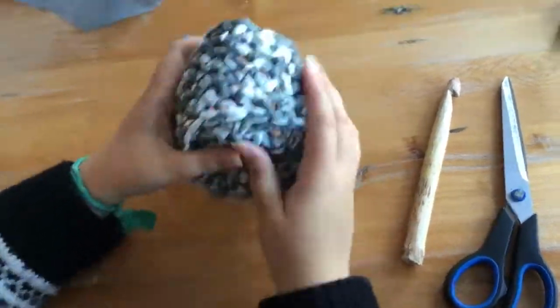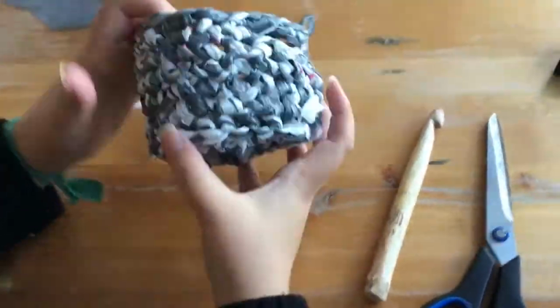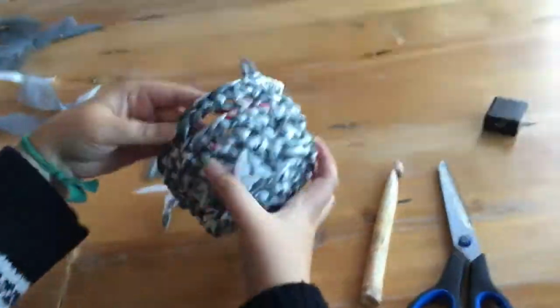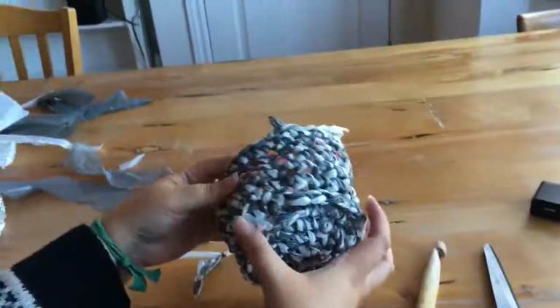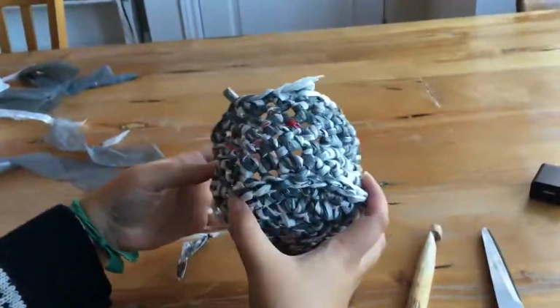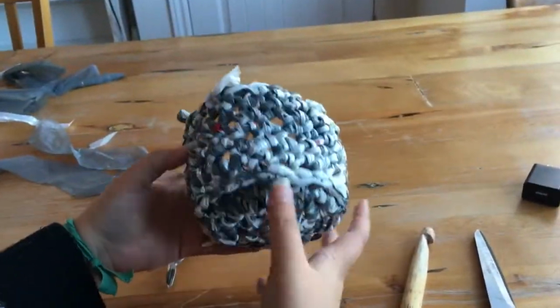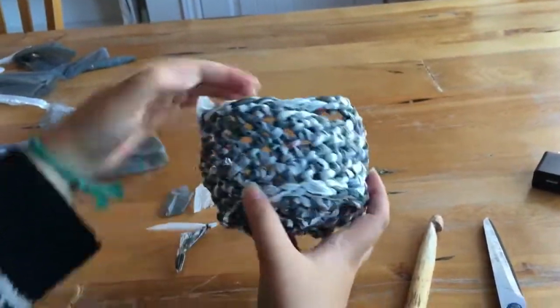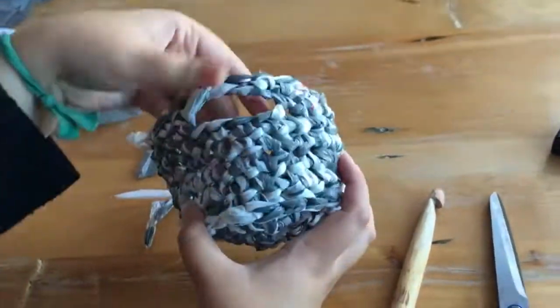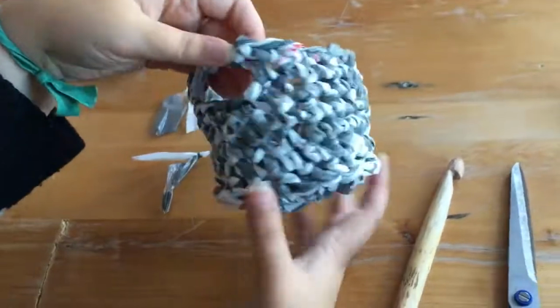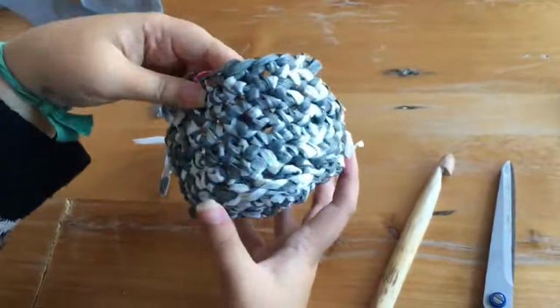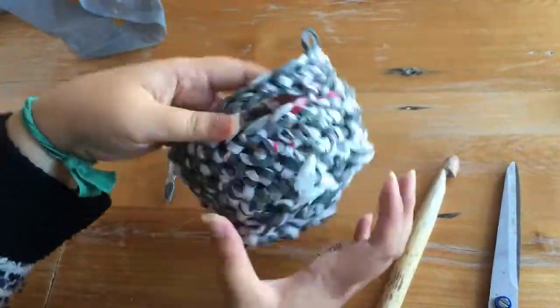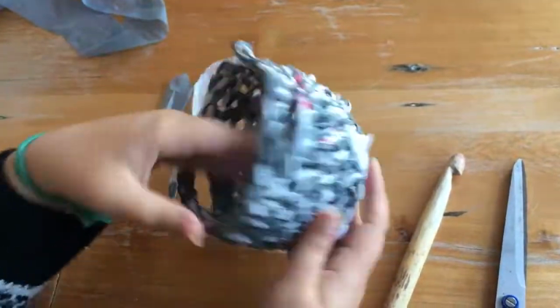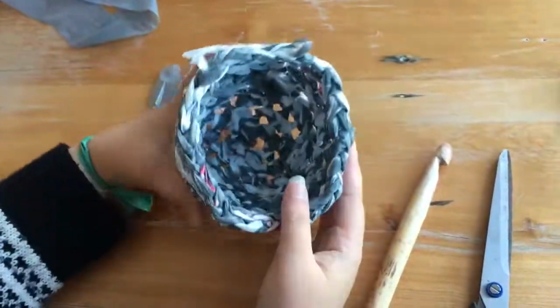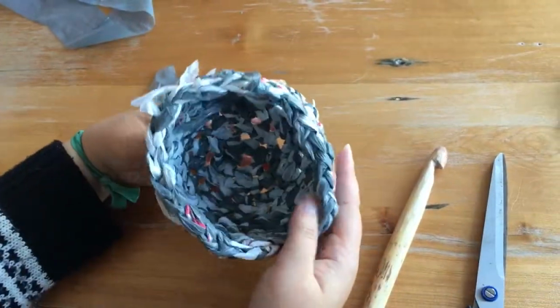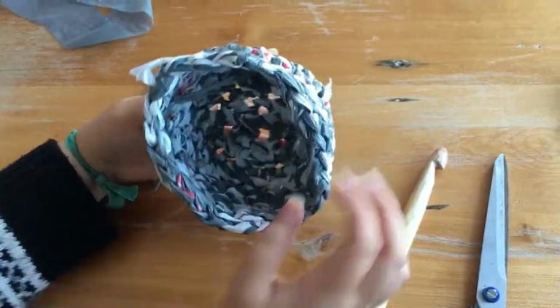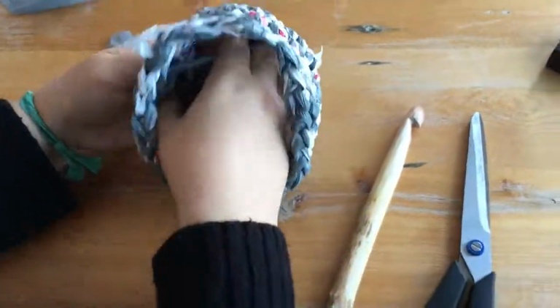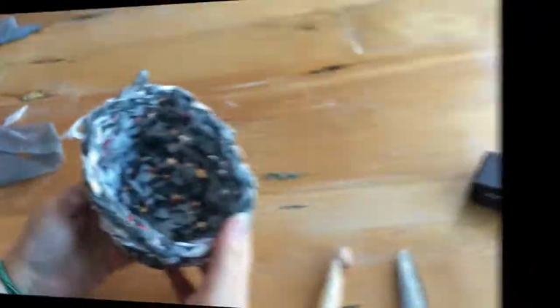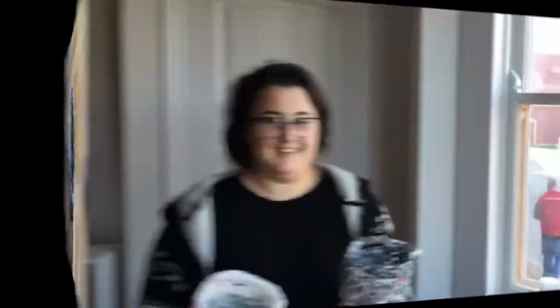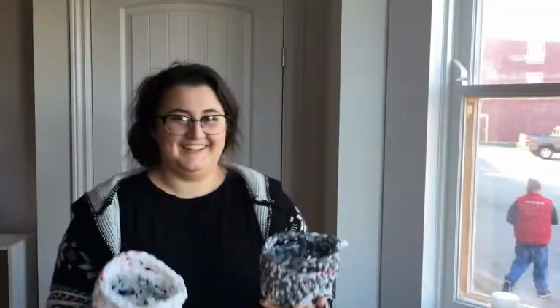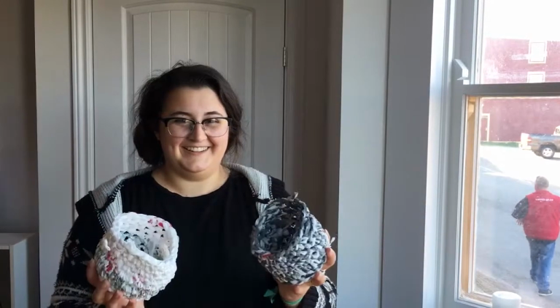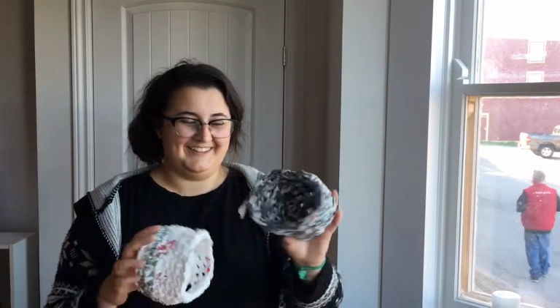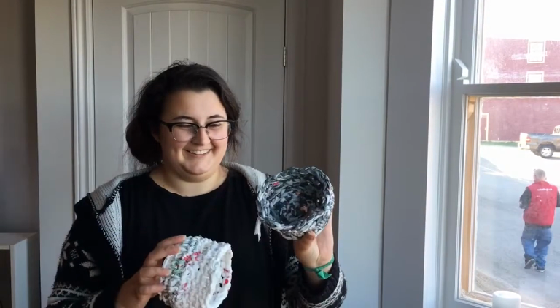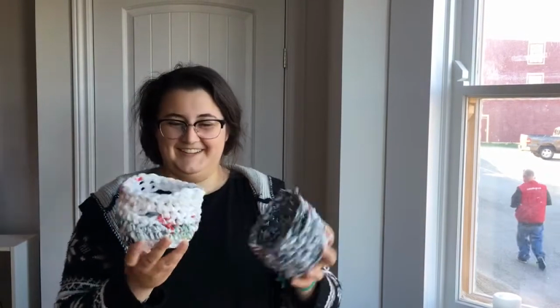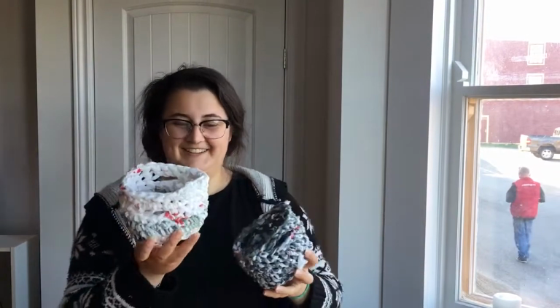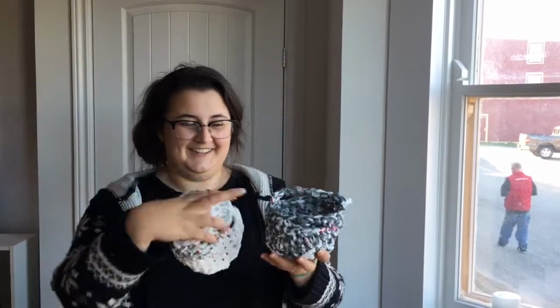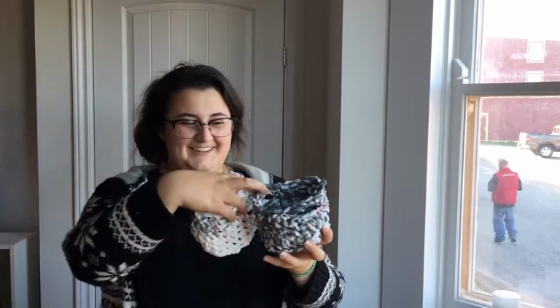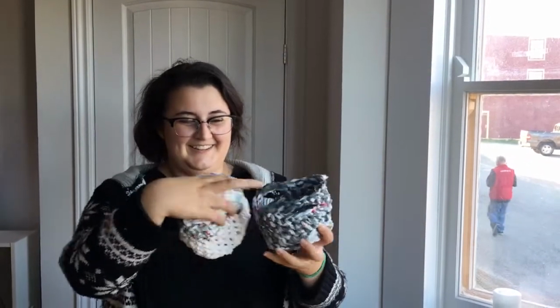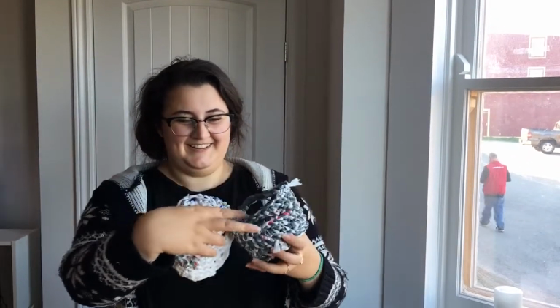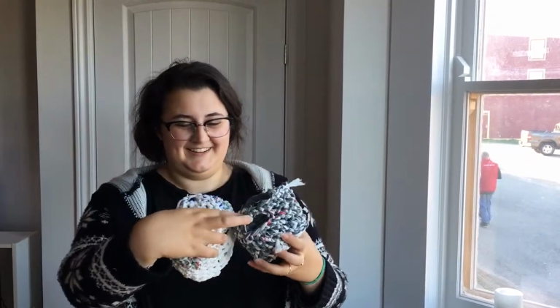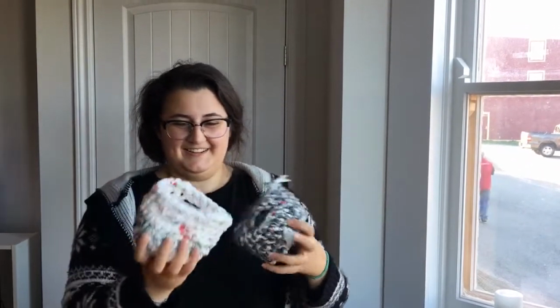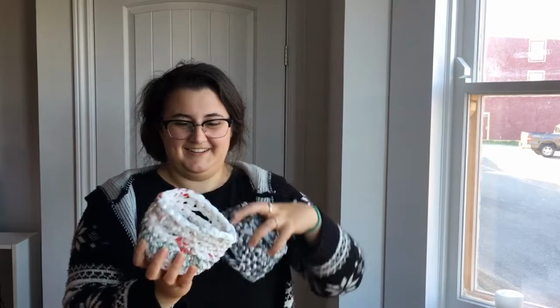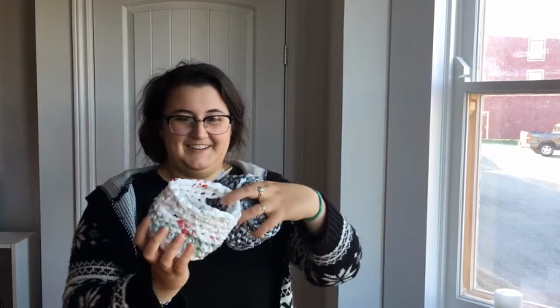And there you go — the basket's done. Thanks for watching. I hope you enjoyed making a little mini basket, and I hope you make bigger ones and many of them.